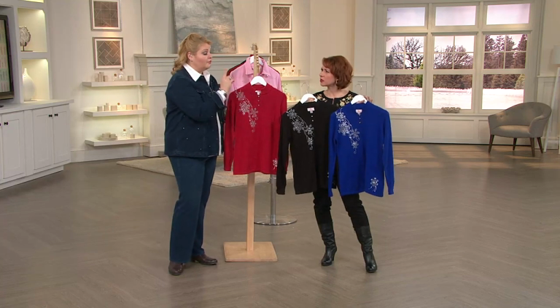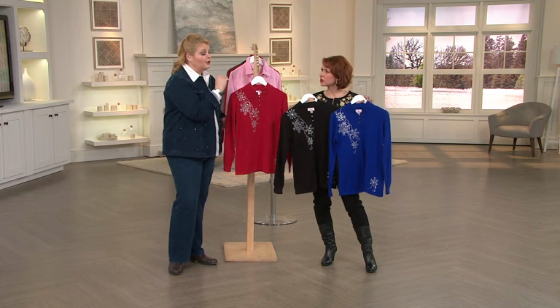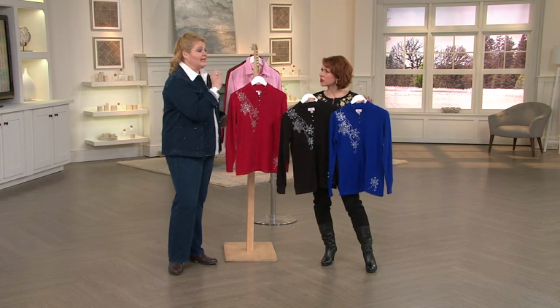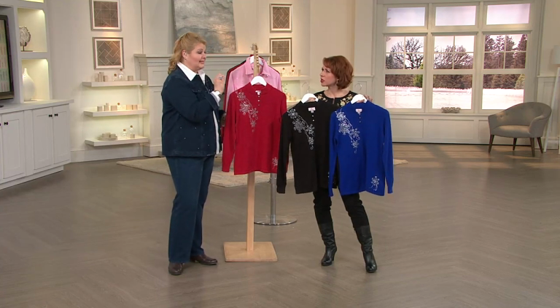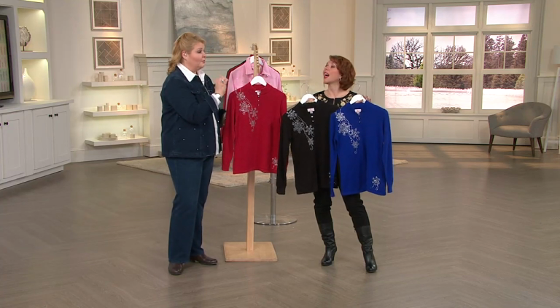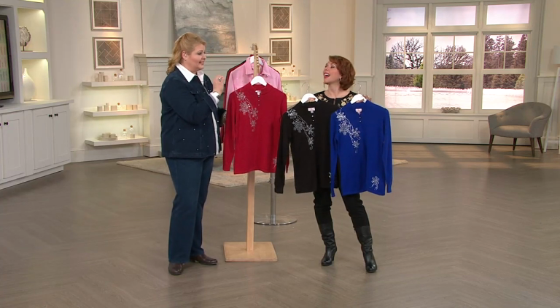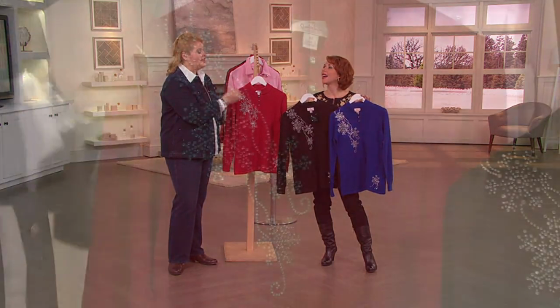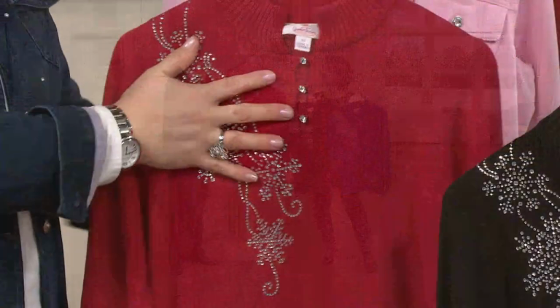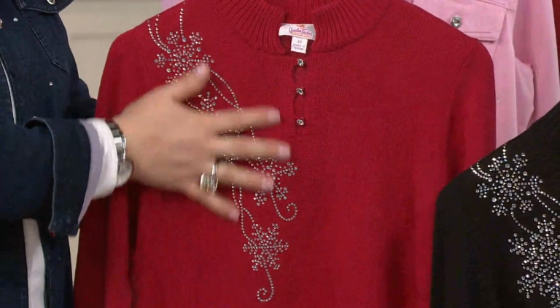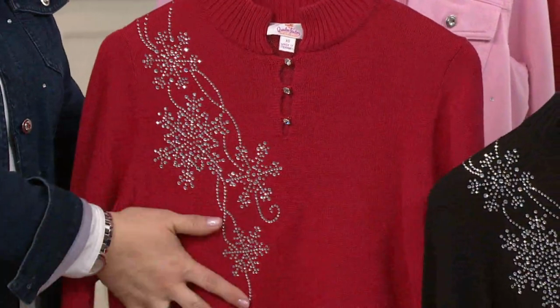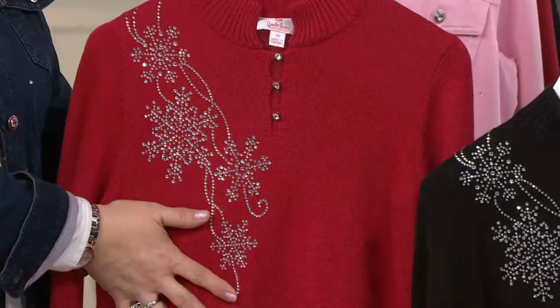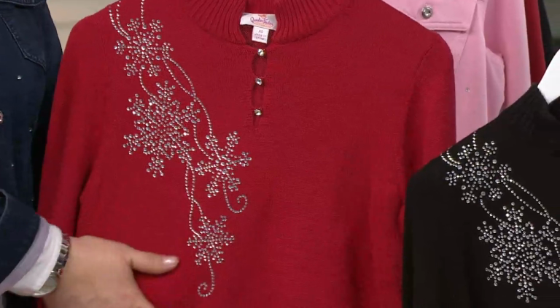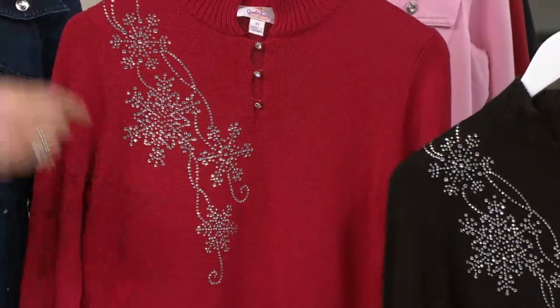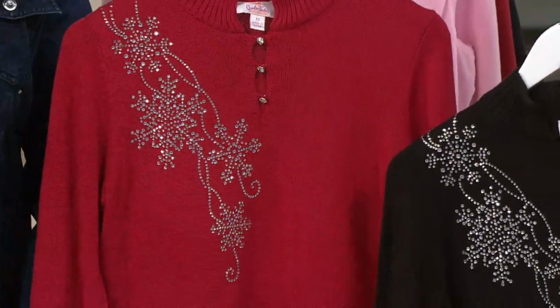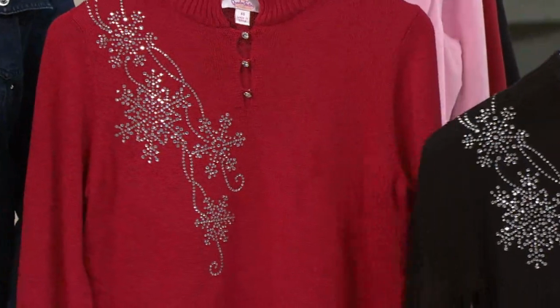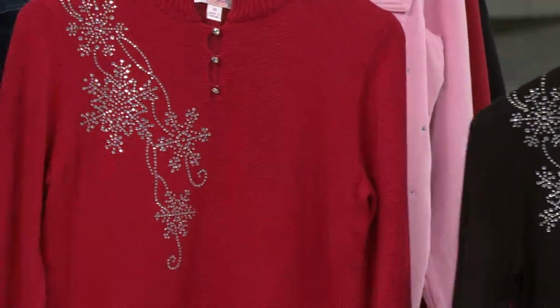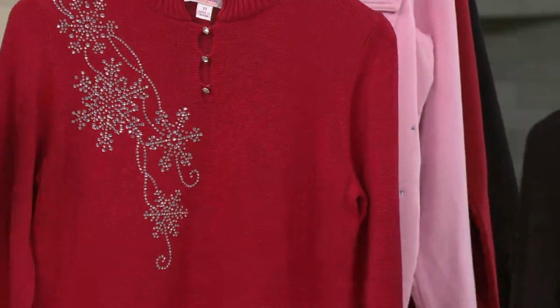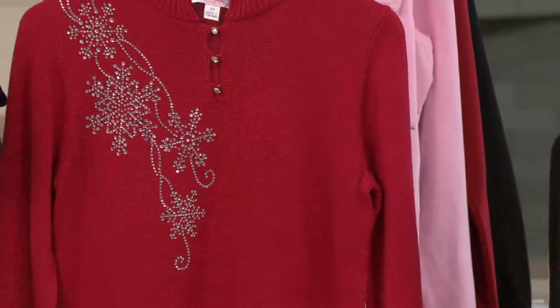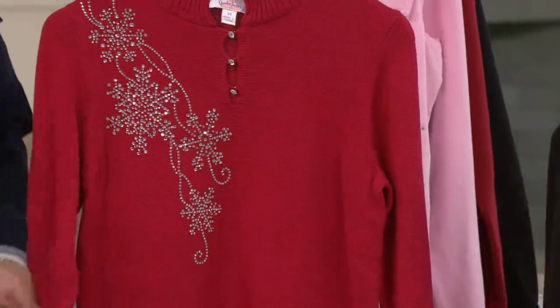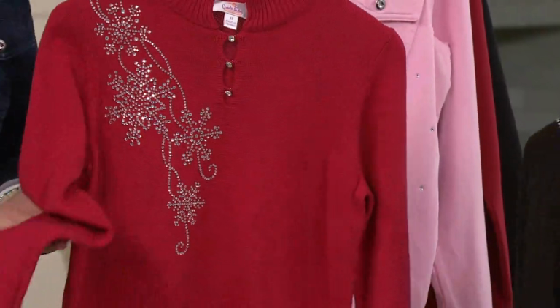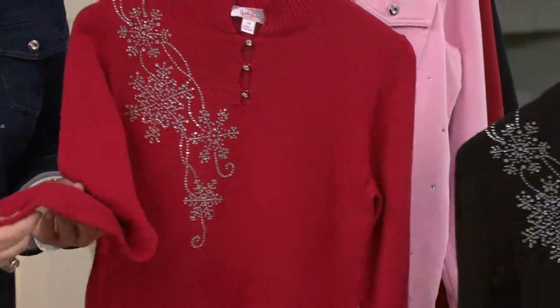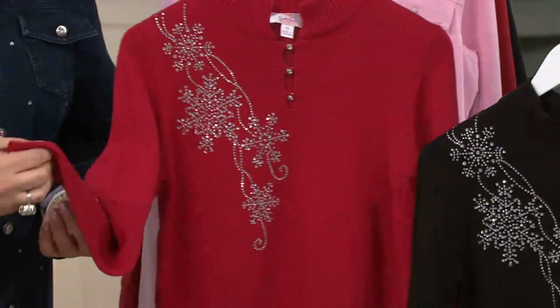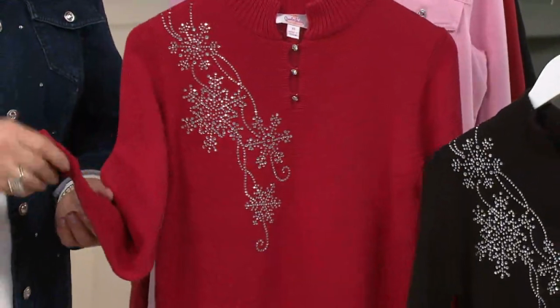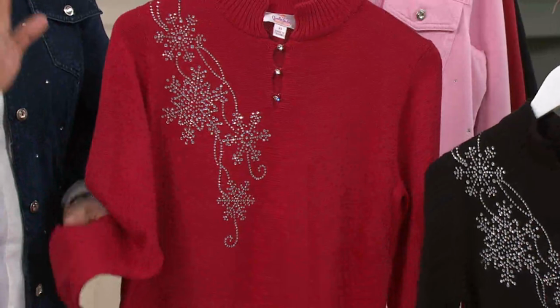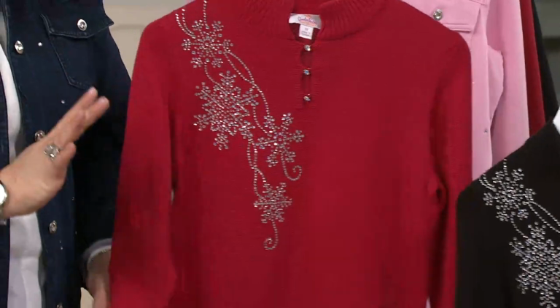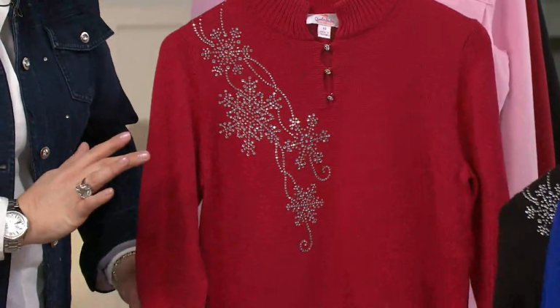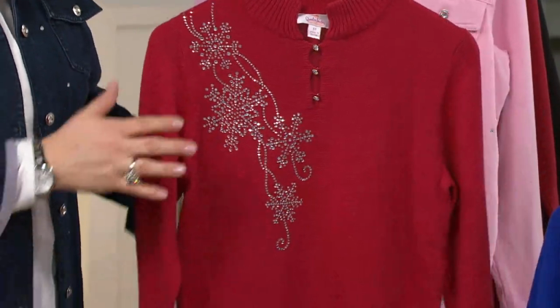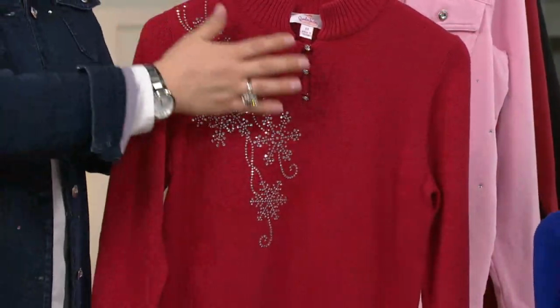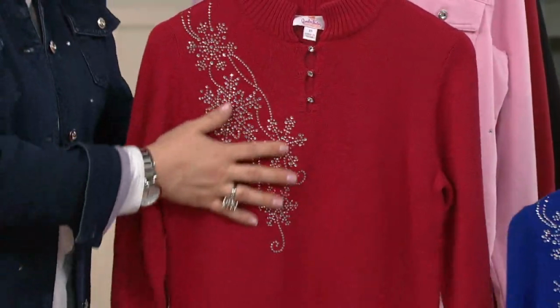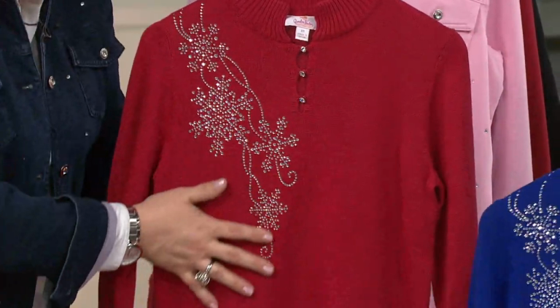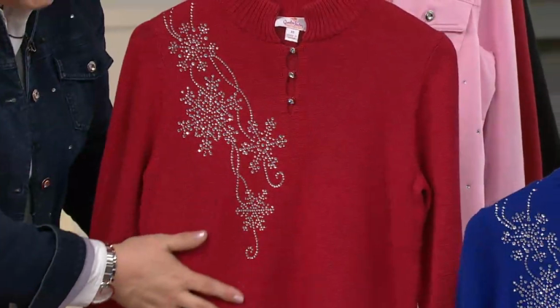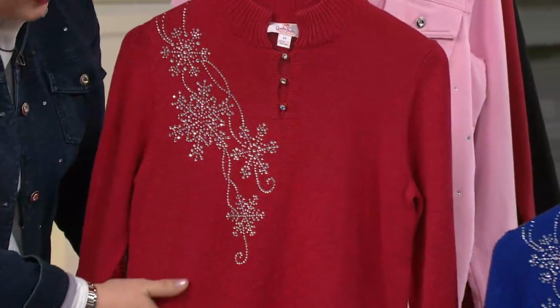The royal blue wasn't in yet when we did this, so we got her the red. Just simply gorgeous. It's lightweight, fine gauge, long sleeve, and it eases over the body beautifully.